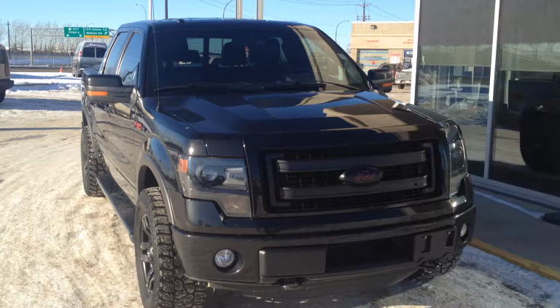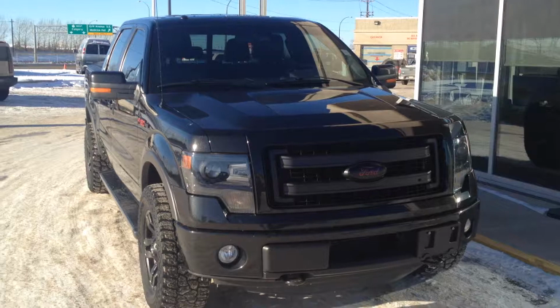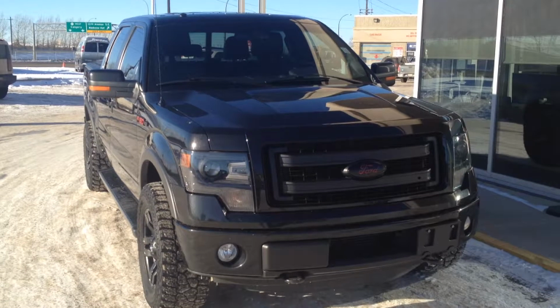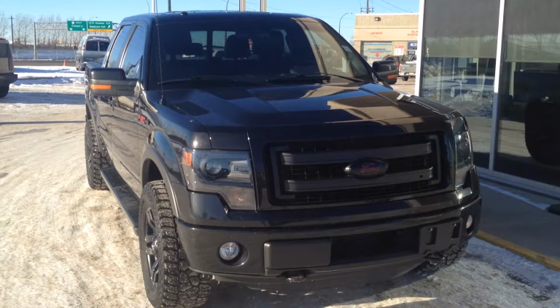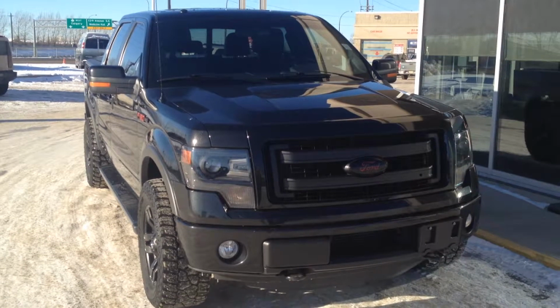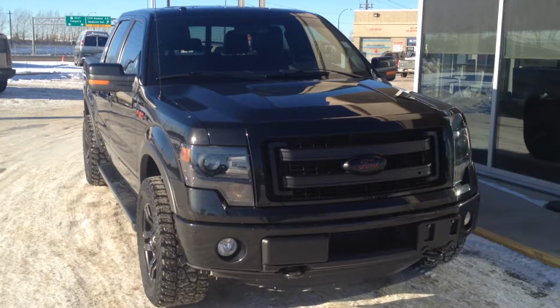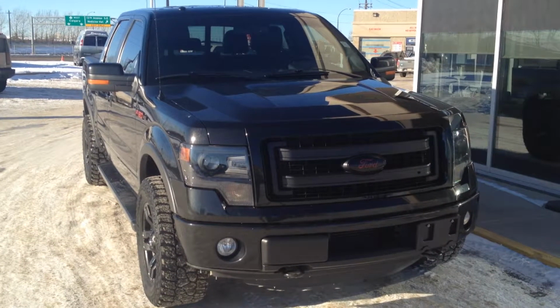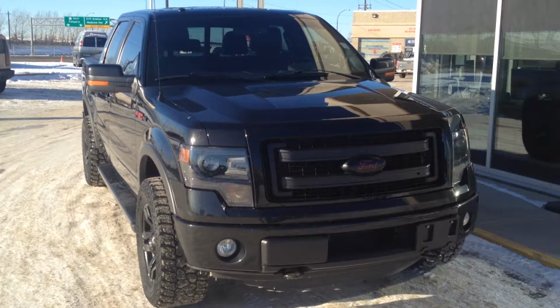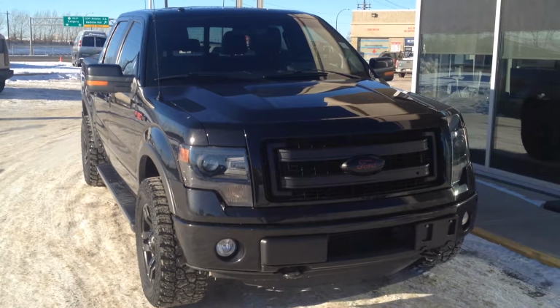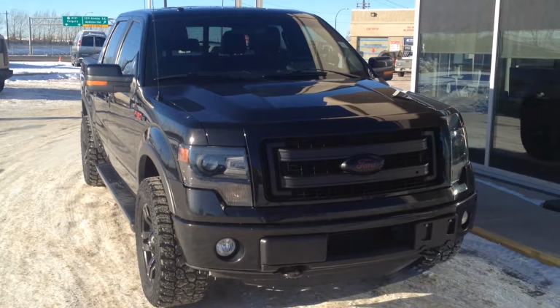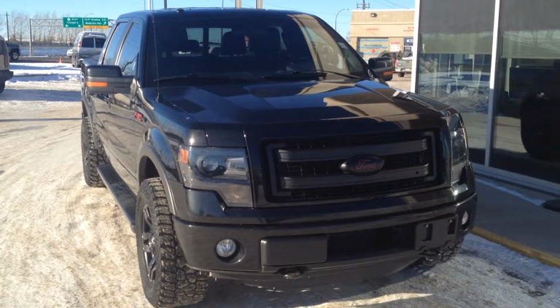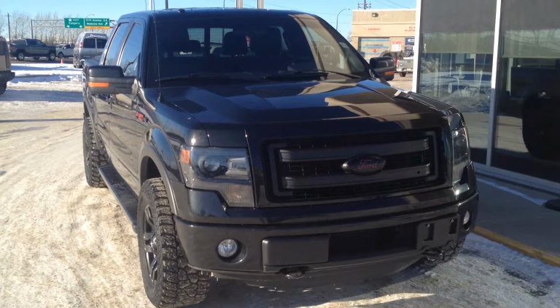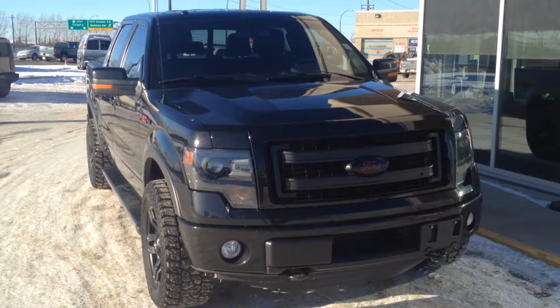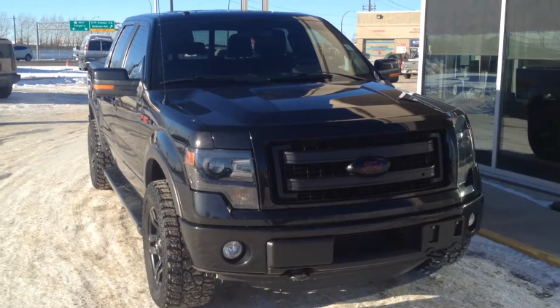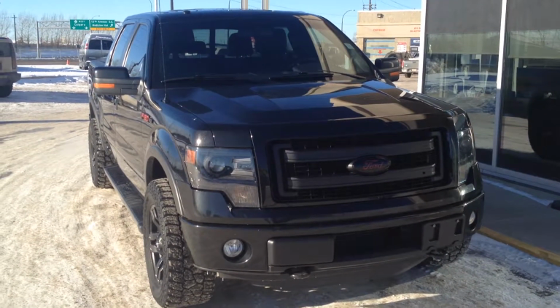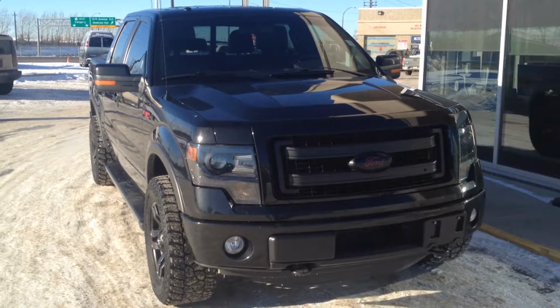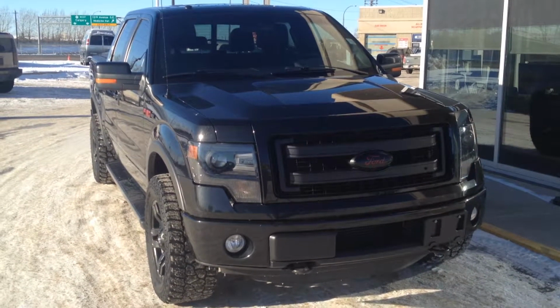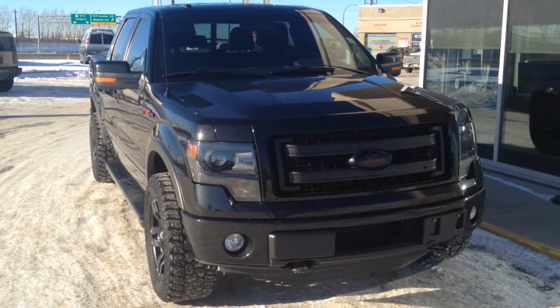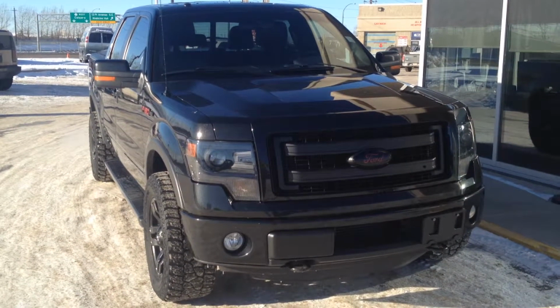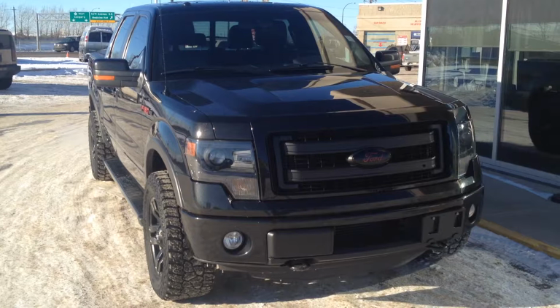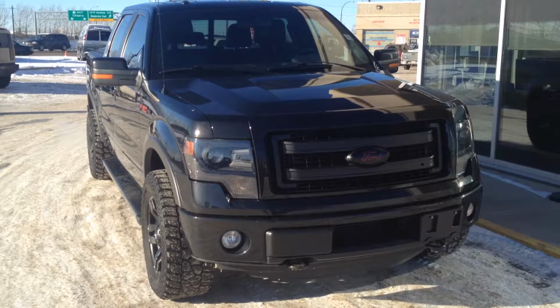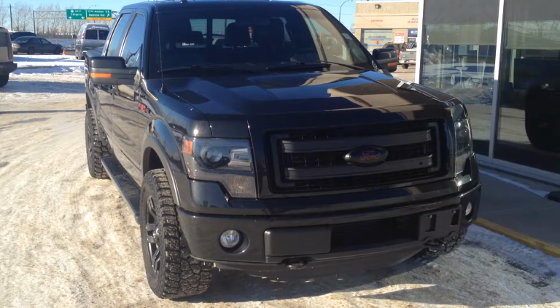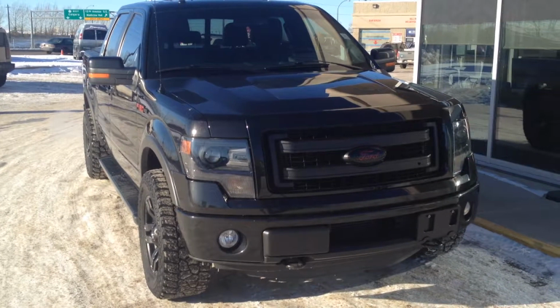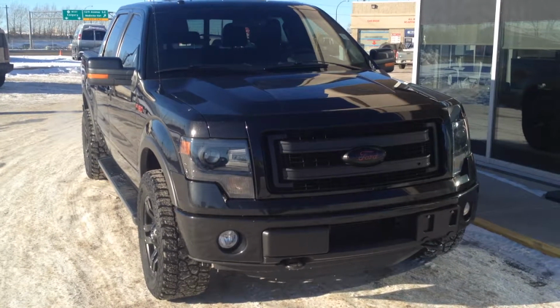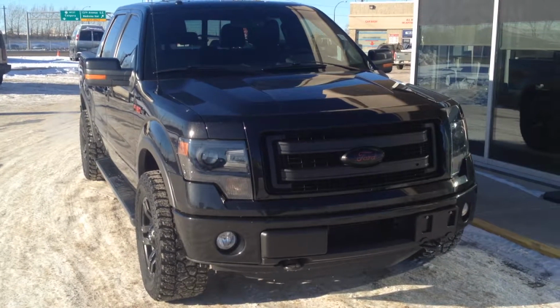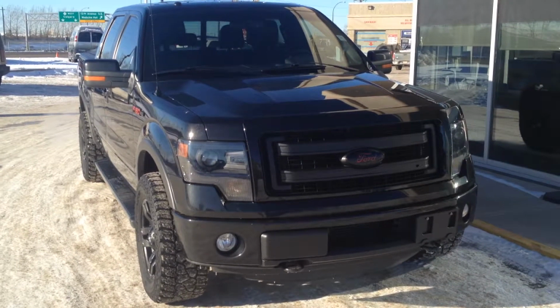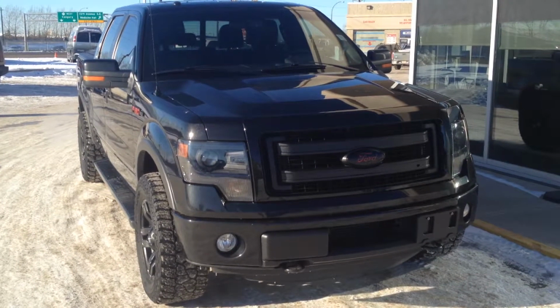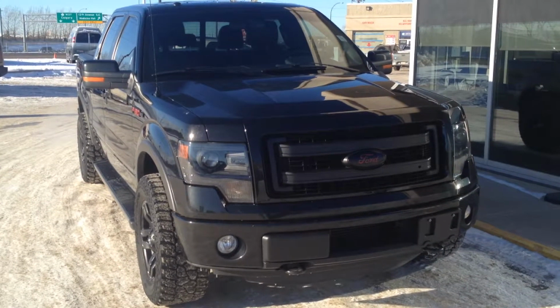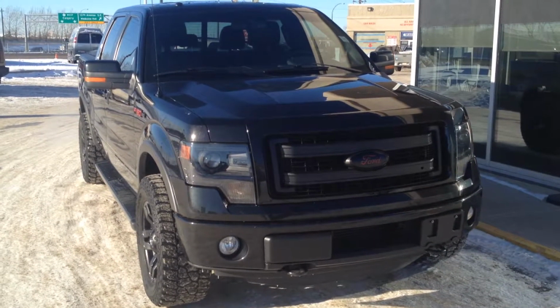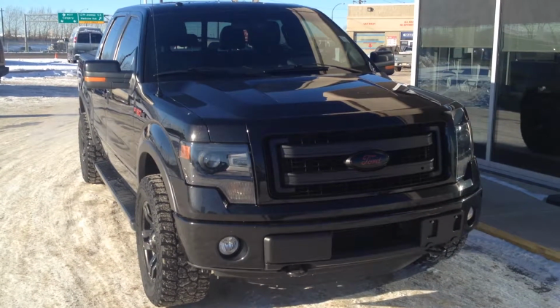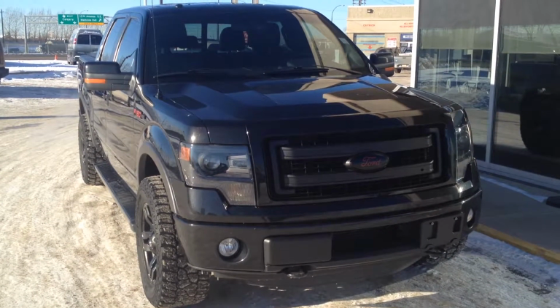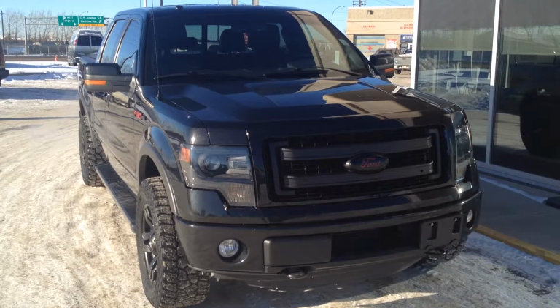Welcome to Davis Buick GMC in Medicine Hat. We have a pre-owned 2013 Ford F-150 EcoBoost with a 3.5 turbo.